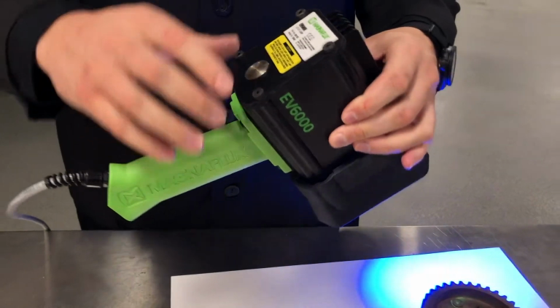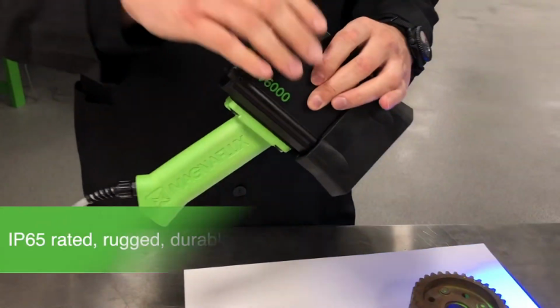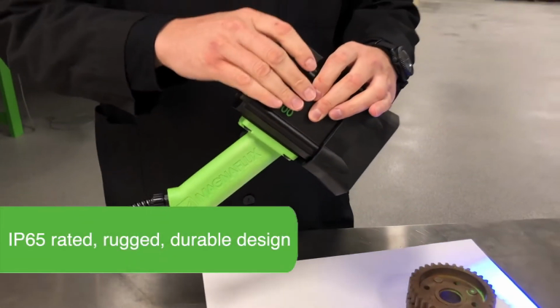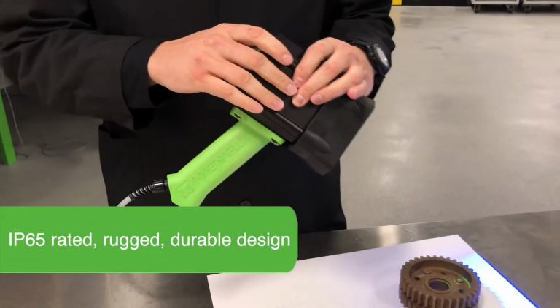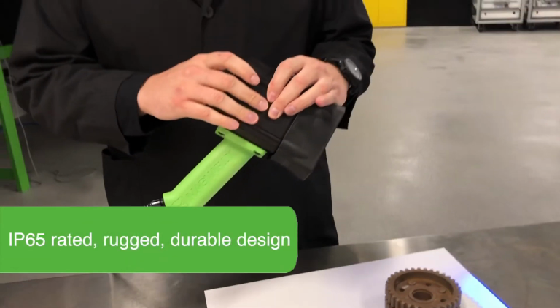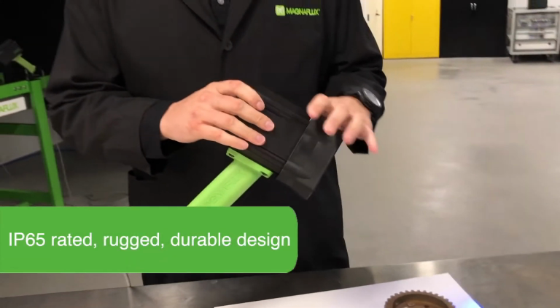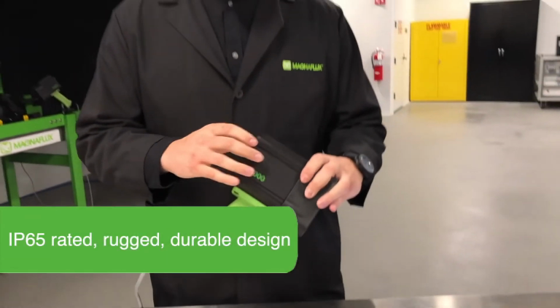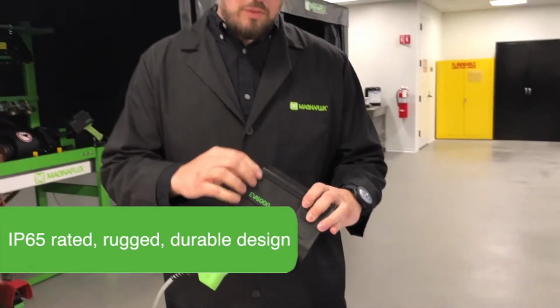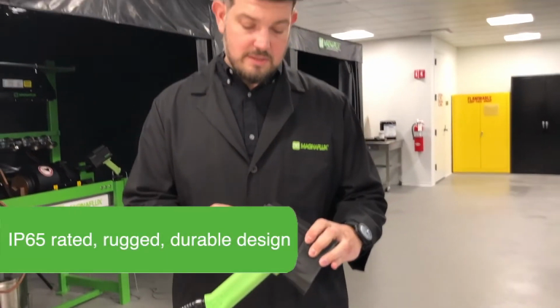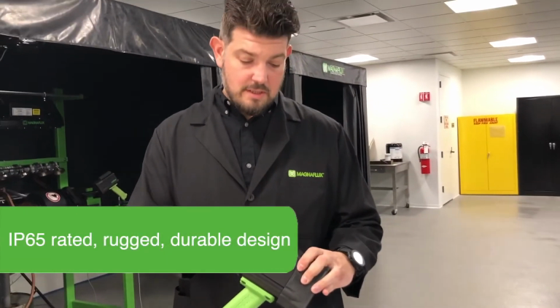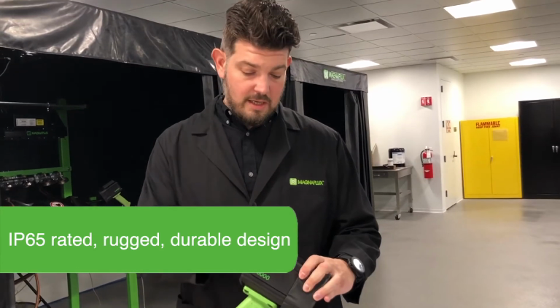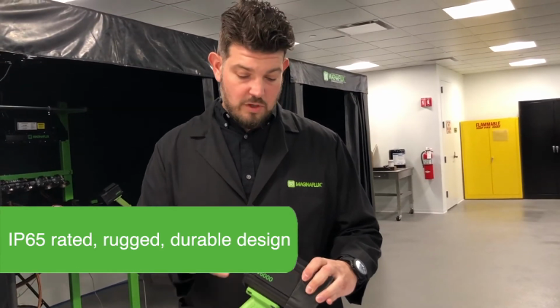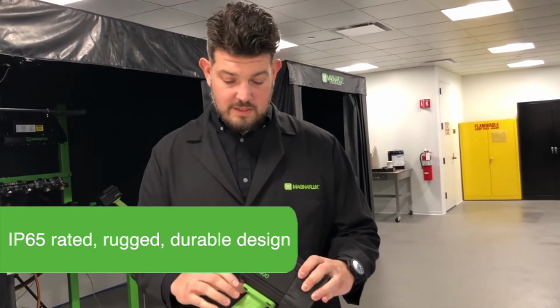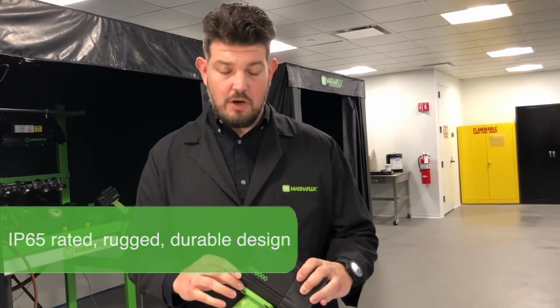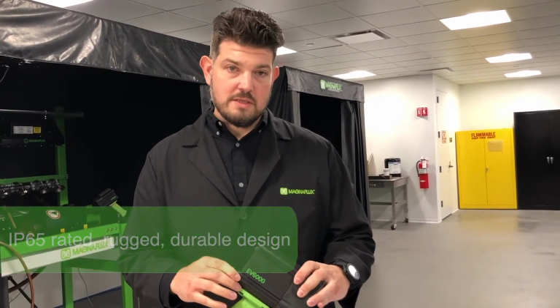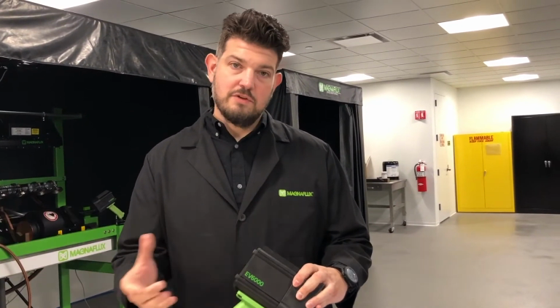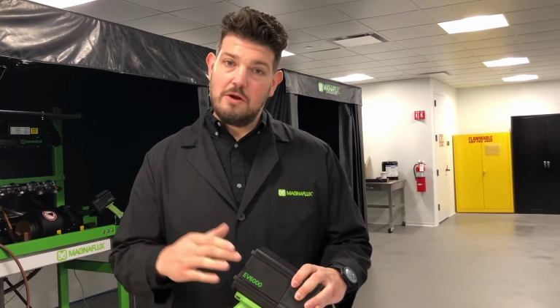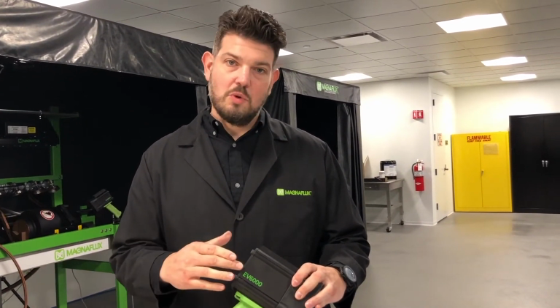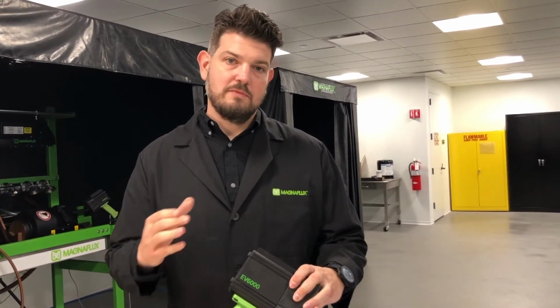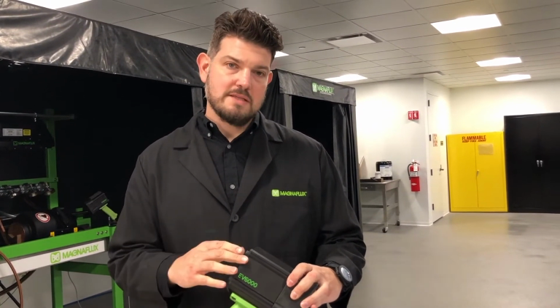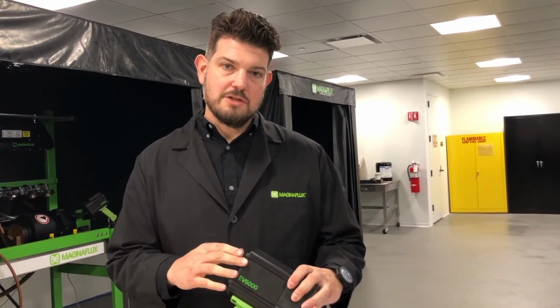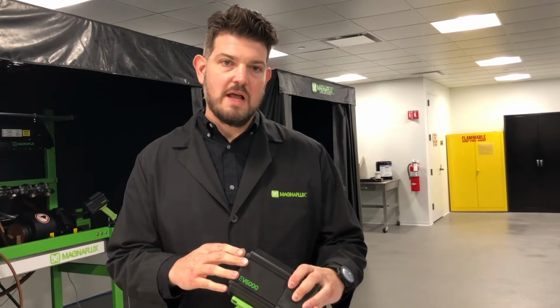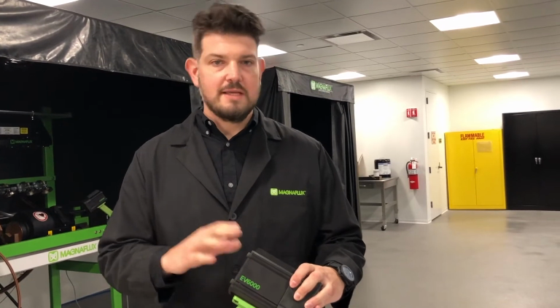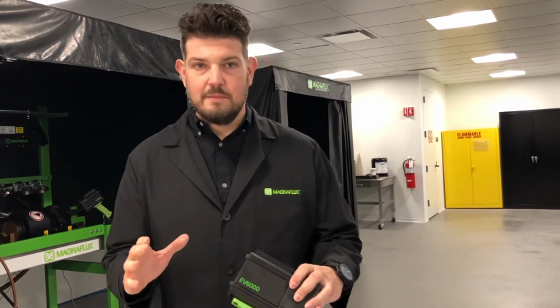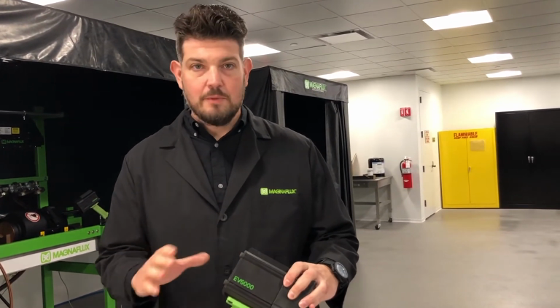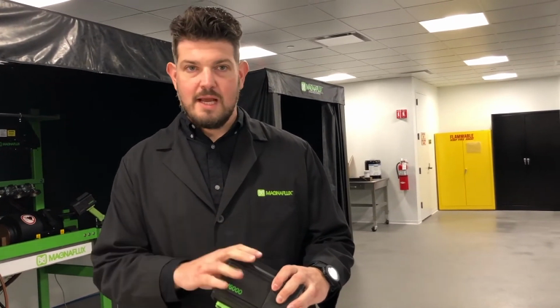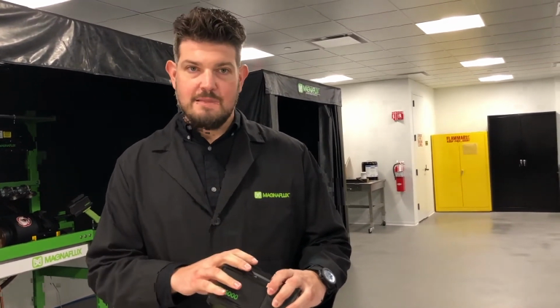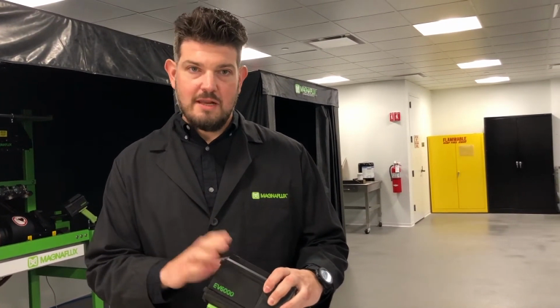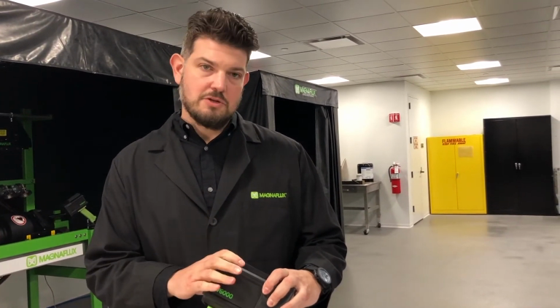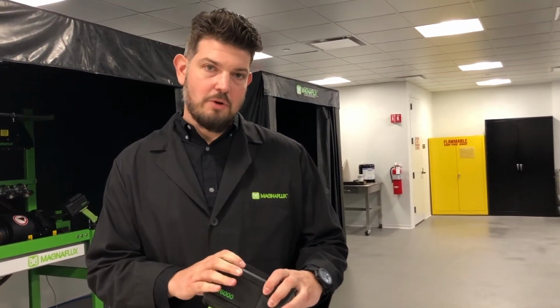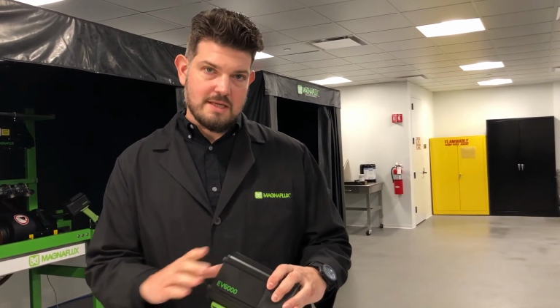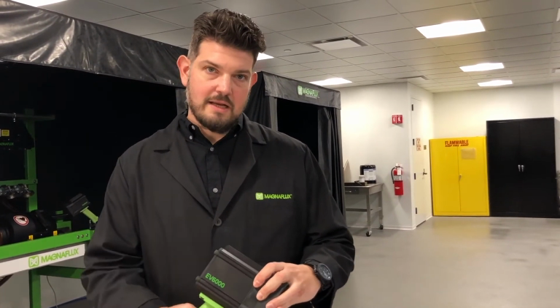The entire housing is IP65 rated, so we have o-ring seals in each one of these components. So if you get some carrier tube oils and fluorescent penetrant splashed on it, it's not going to be a problem — it's not going to damage any of the electronic components inside.